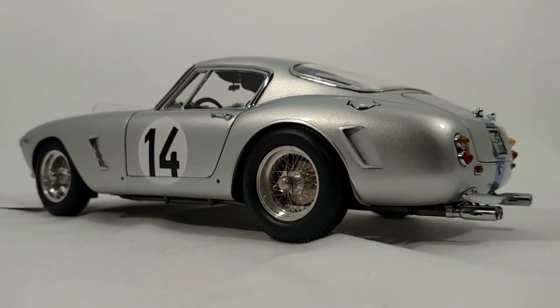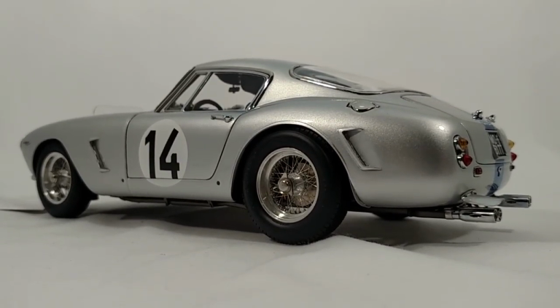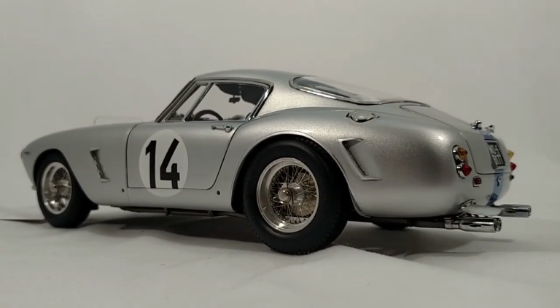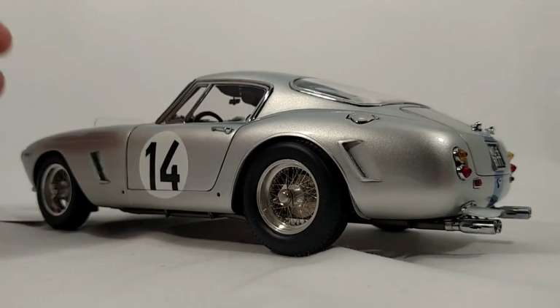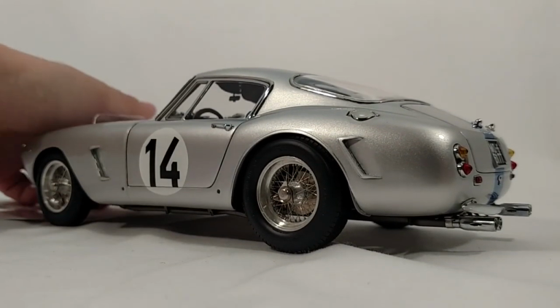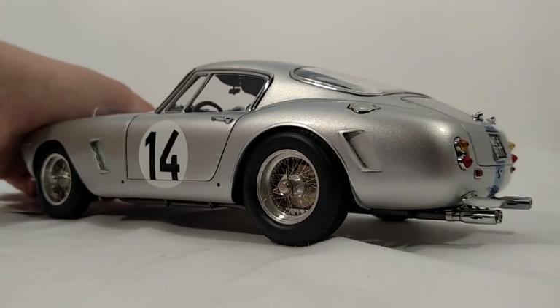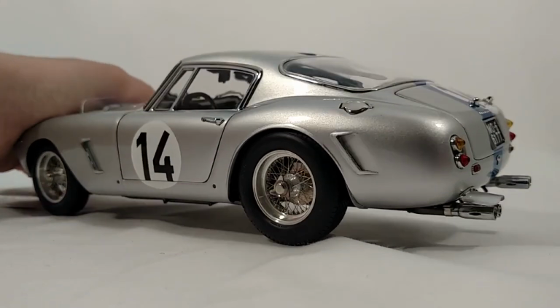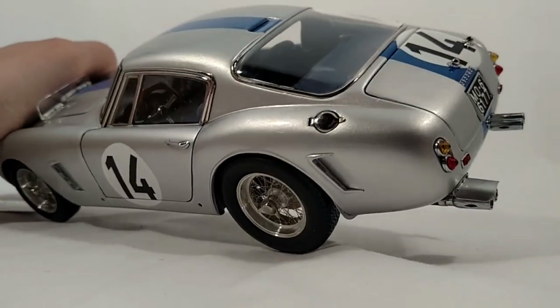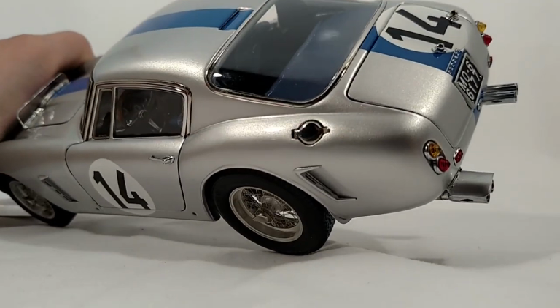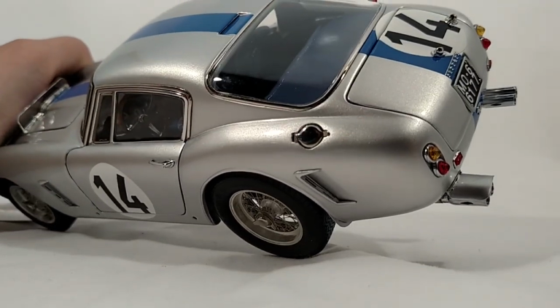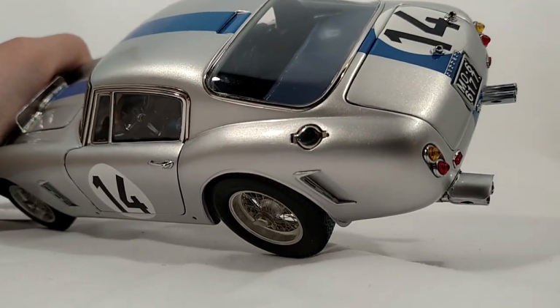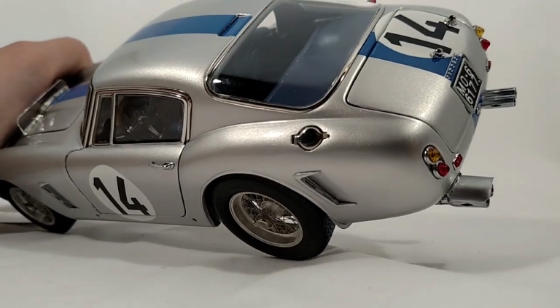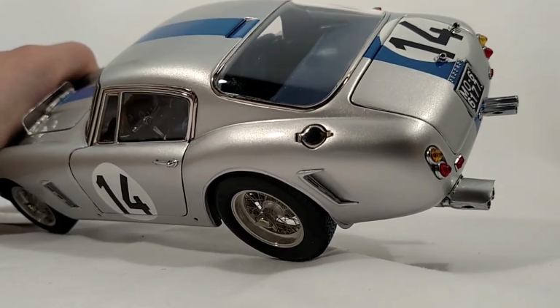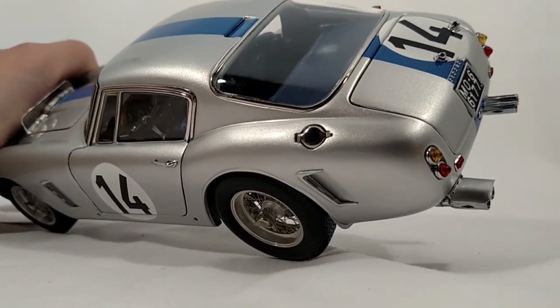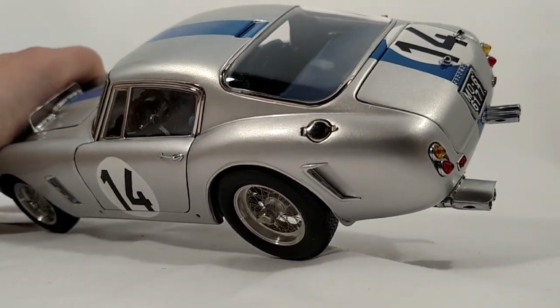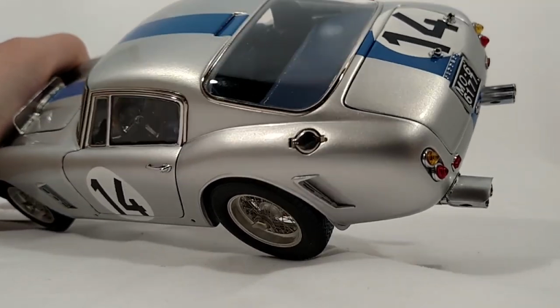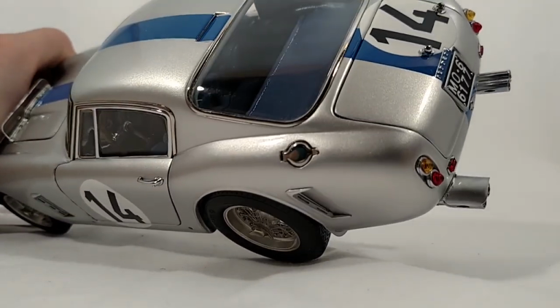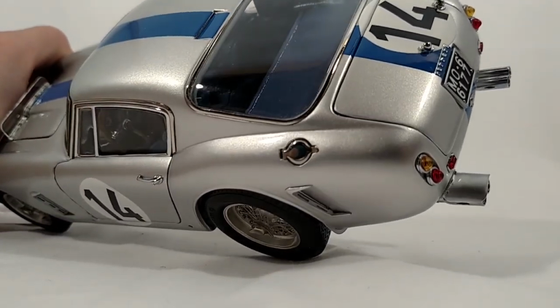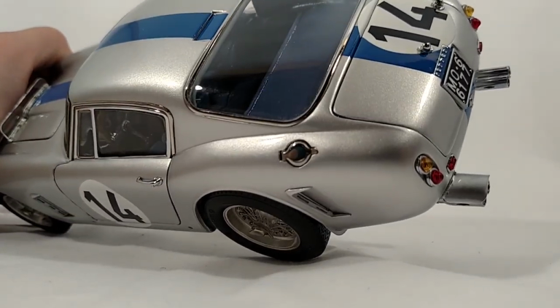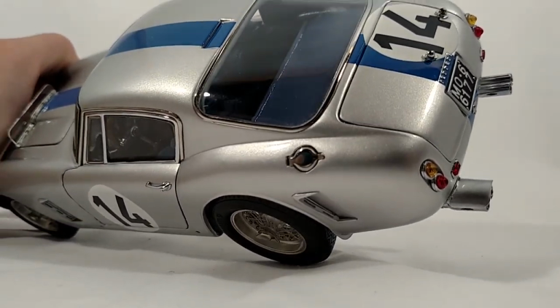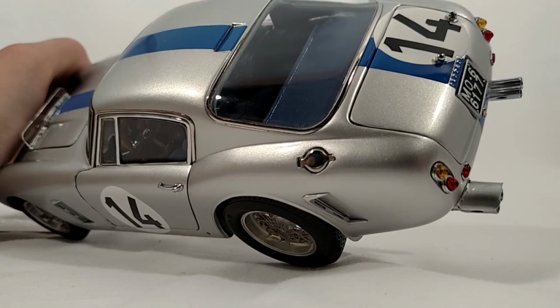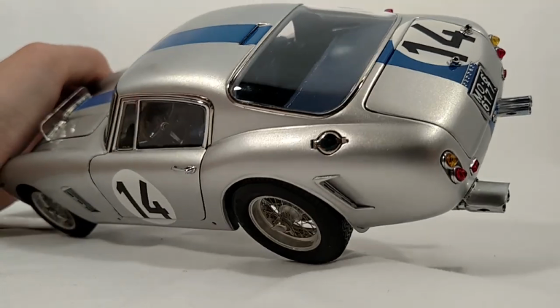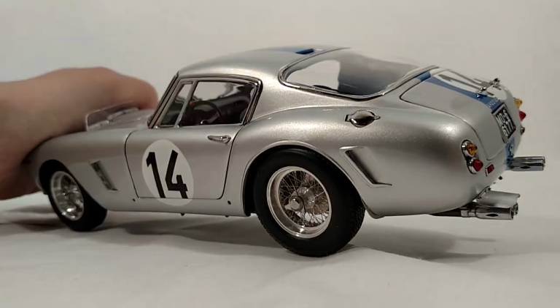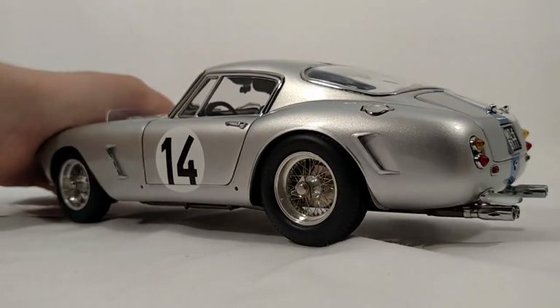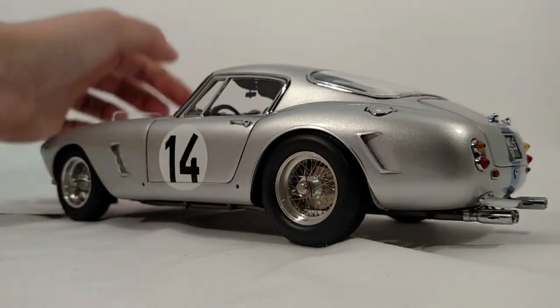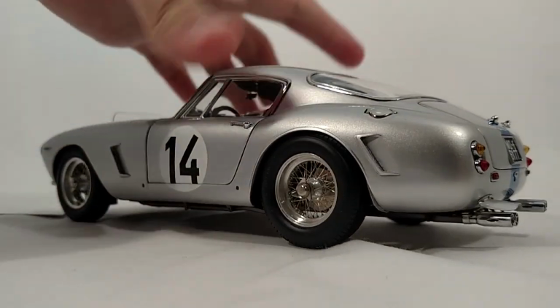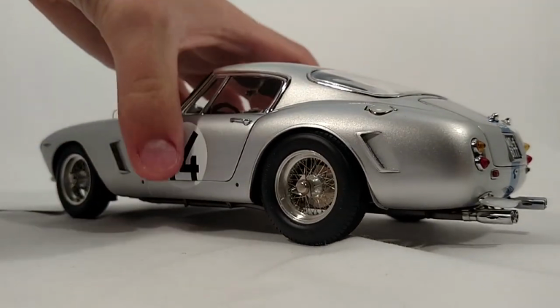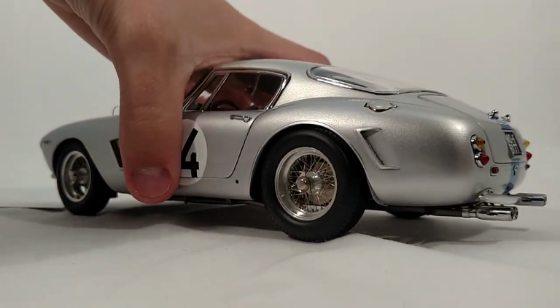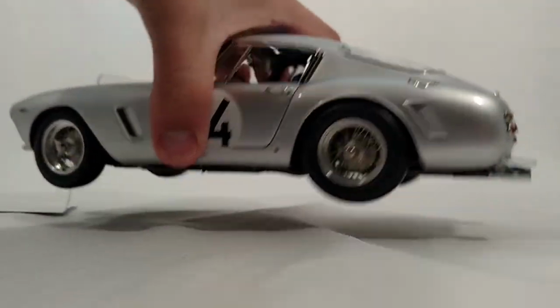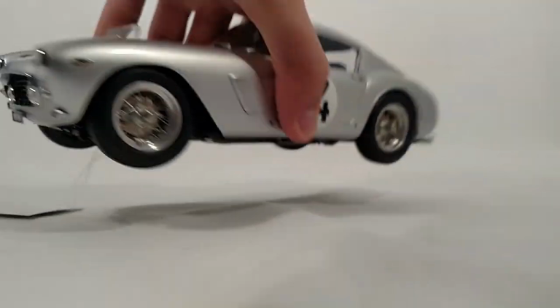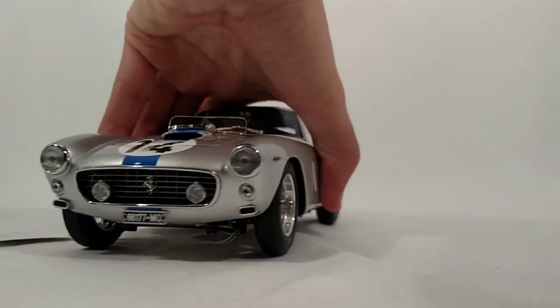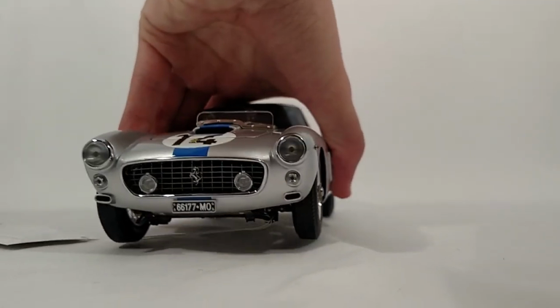The paint is simply stunning. The blue stripe is perfectly on center, at least to my eye.